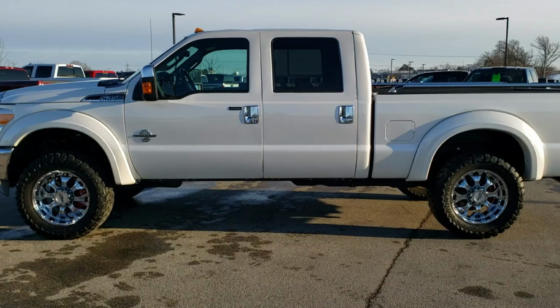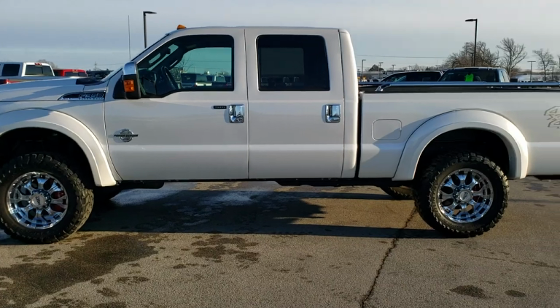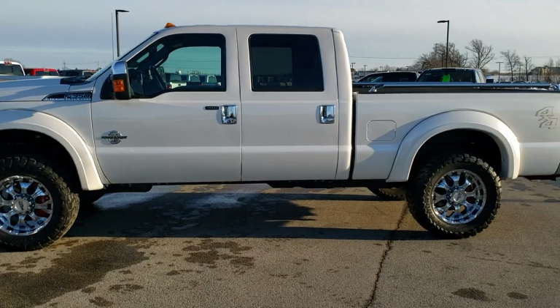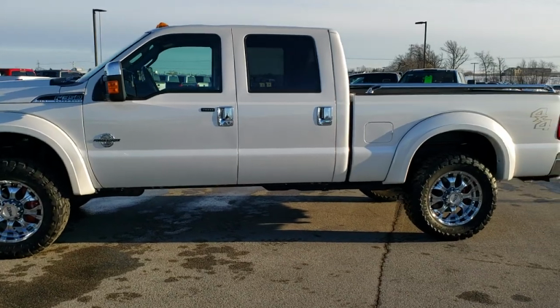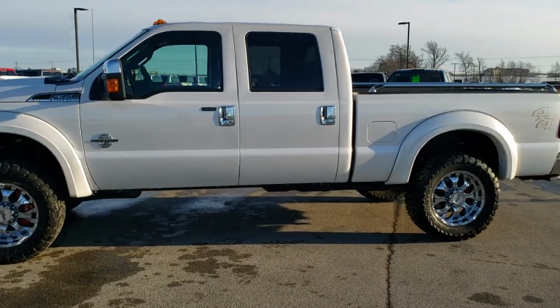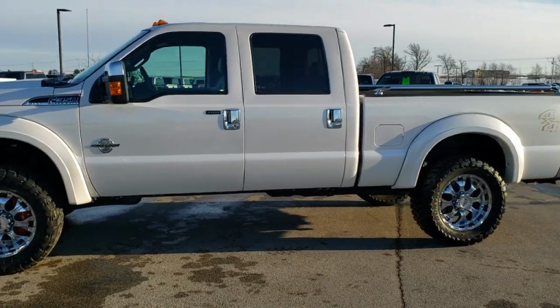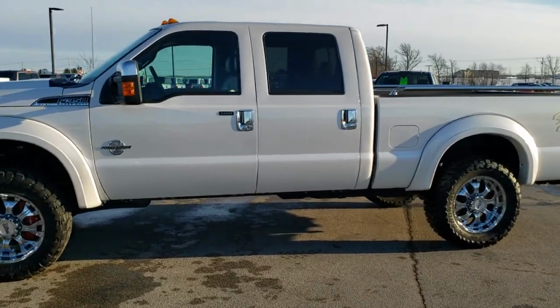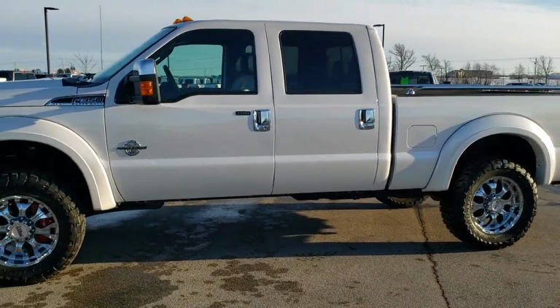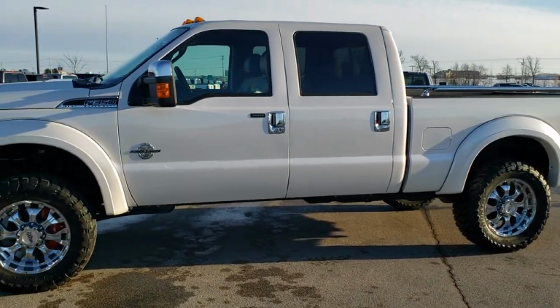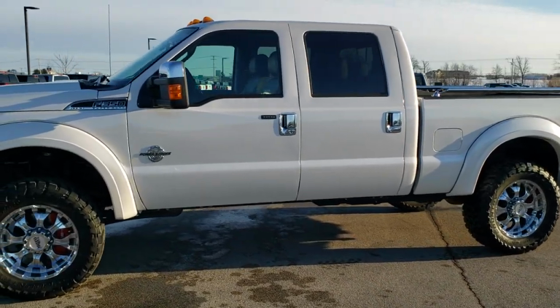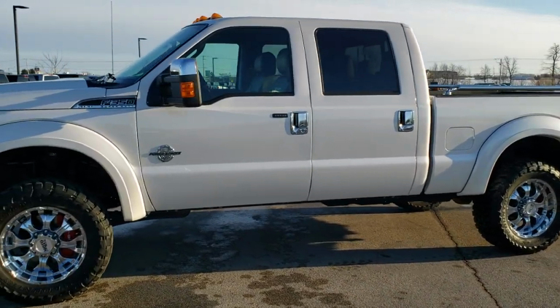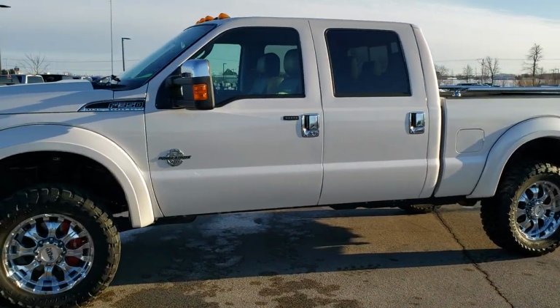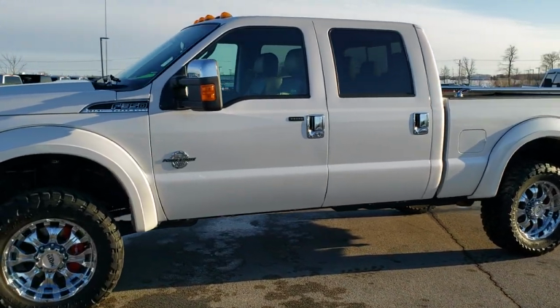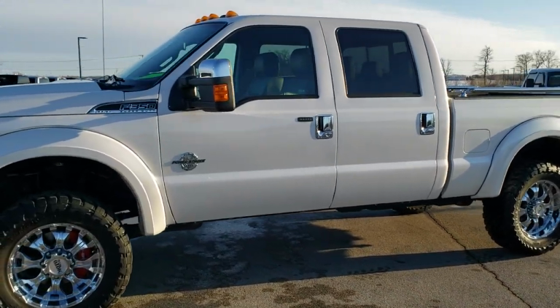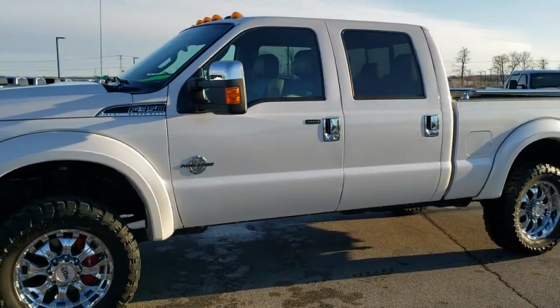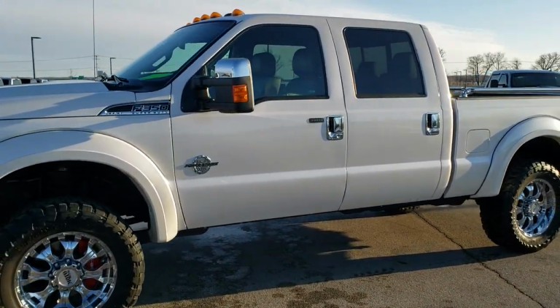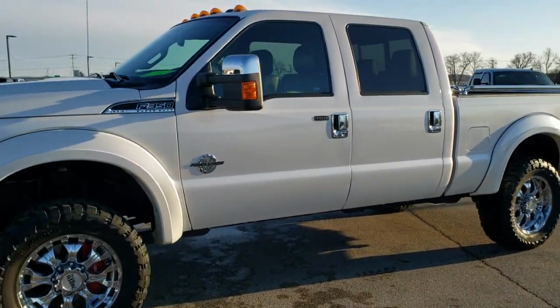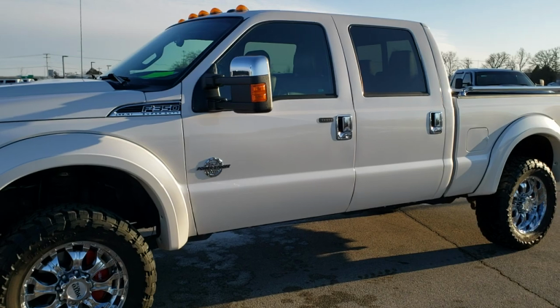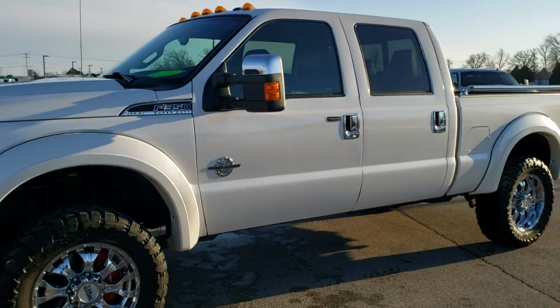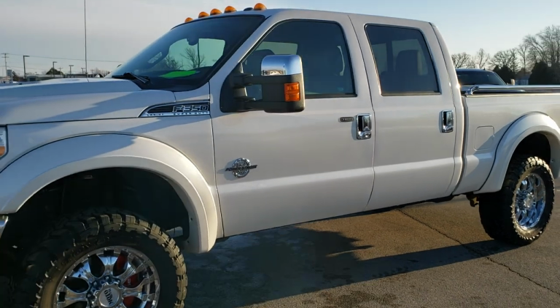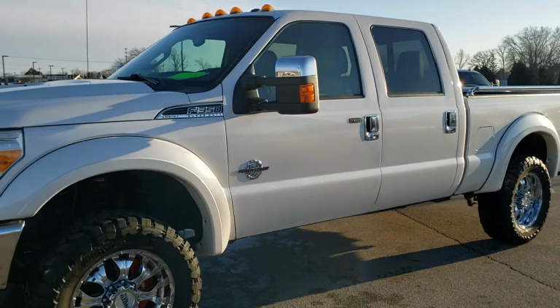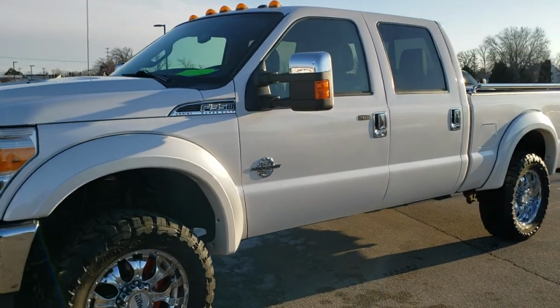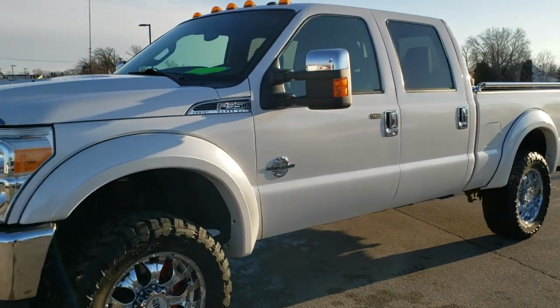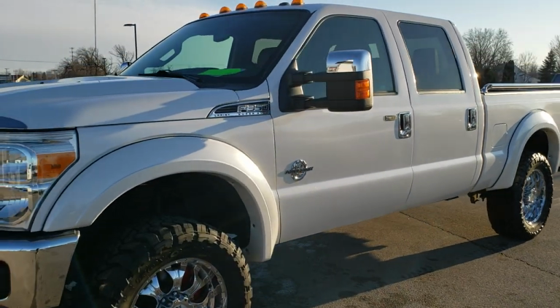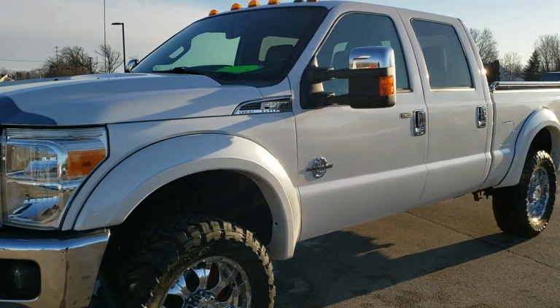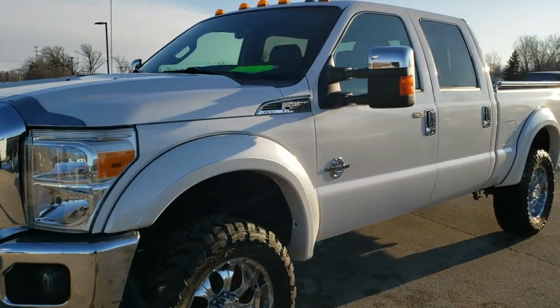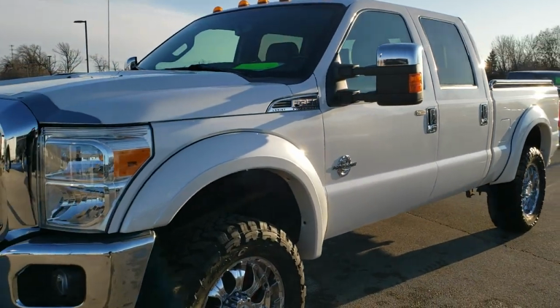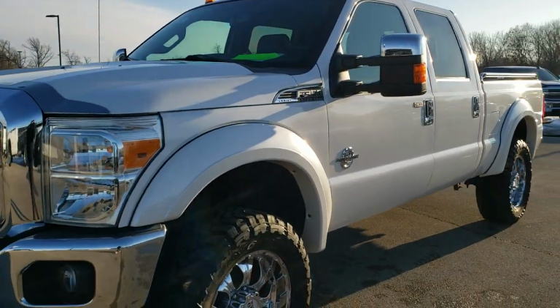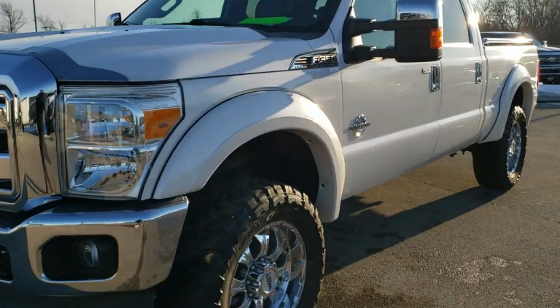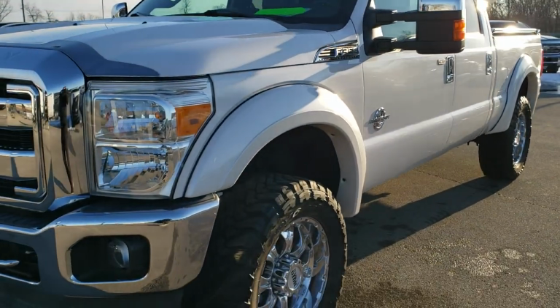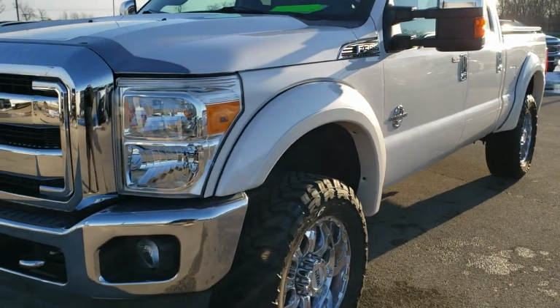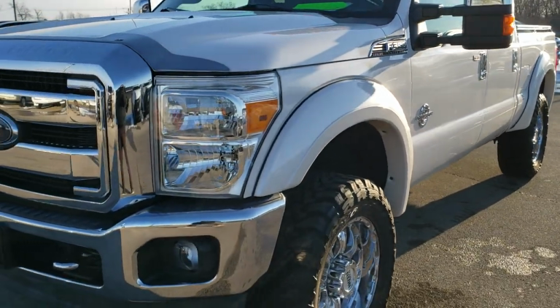This is stock number 10512. We are here at Summit Automotive in Fond du Lac, Wisconsin — your new and used heavy duty truck headquarters.